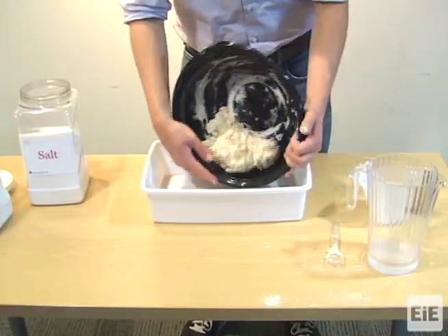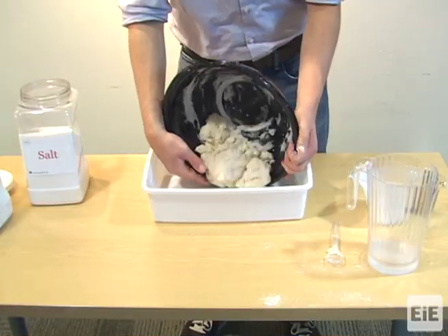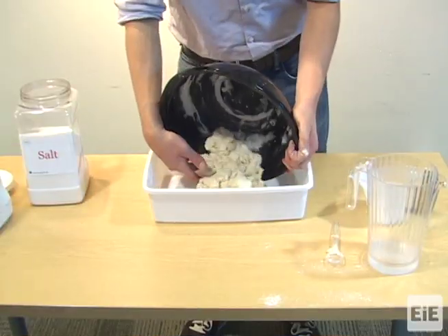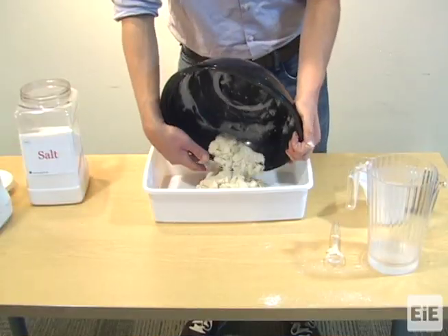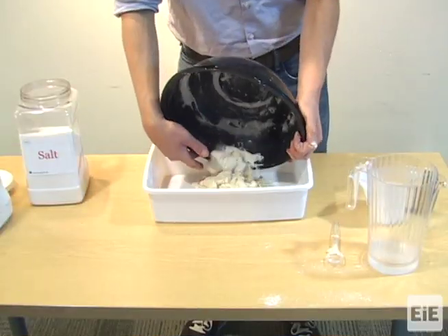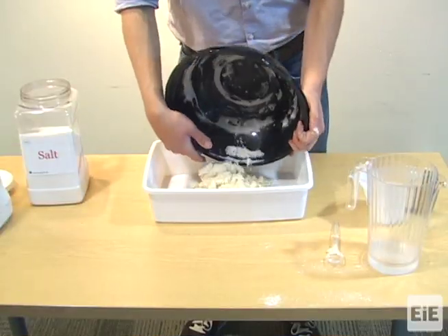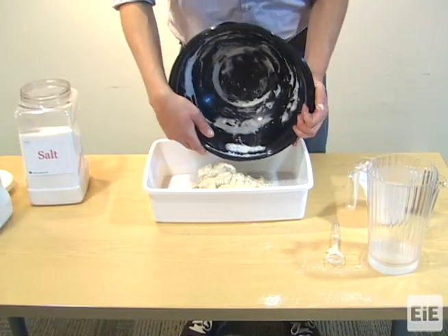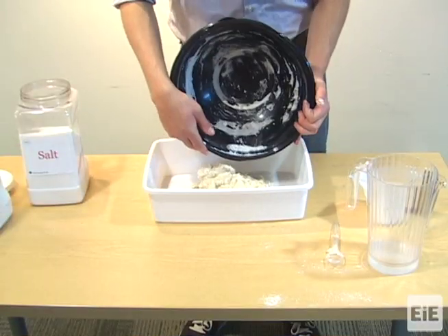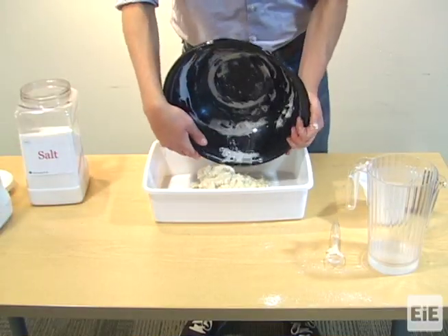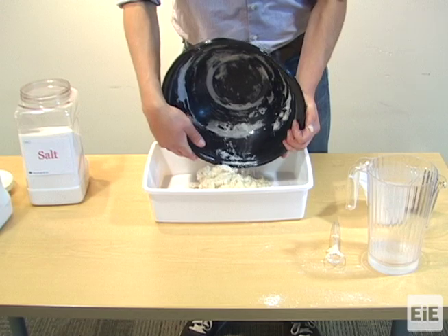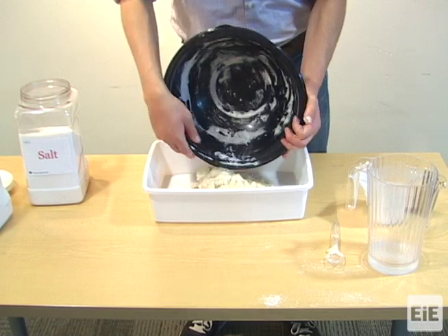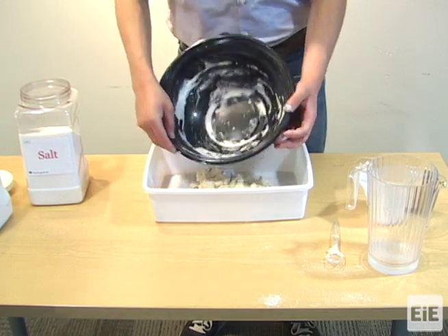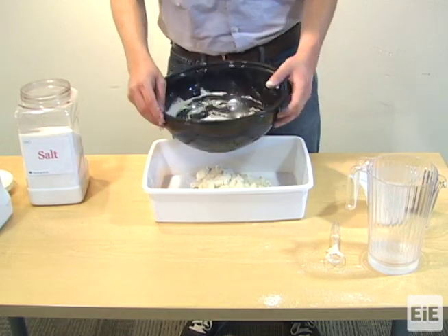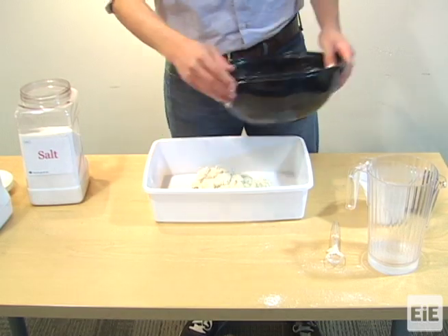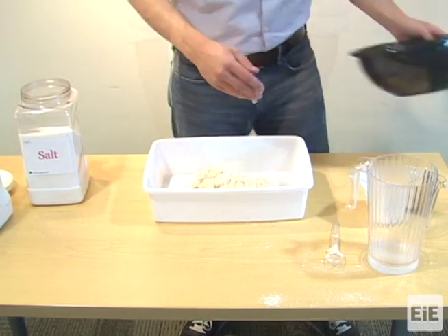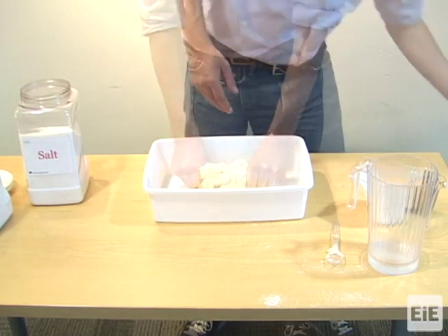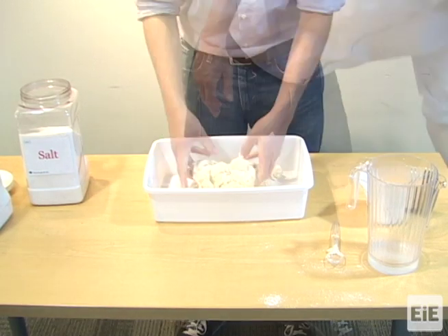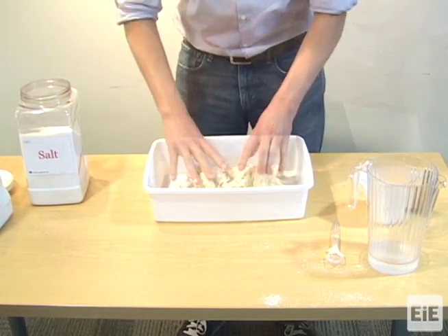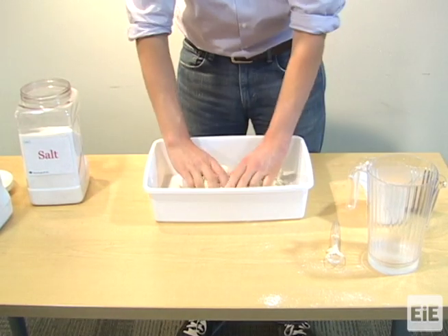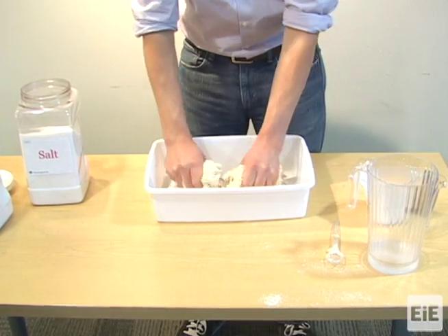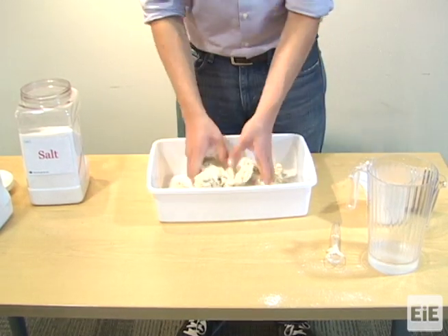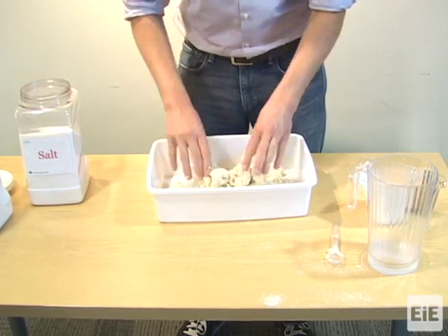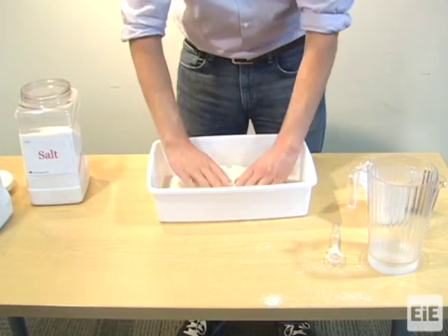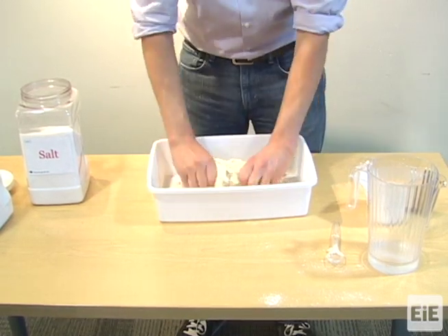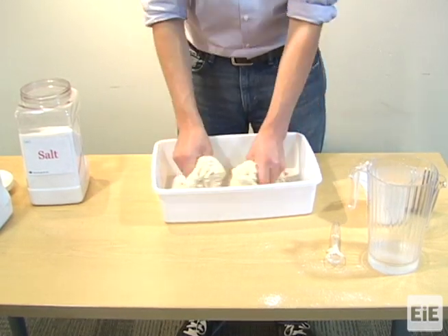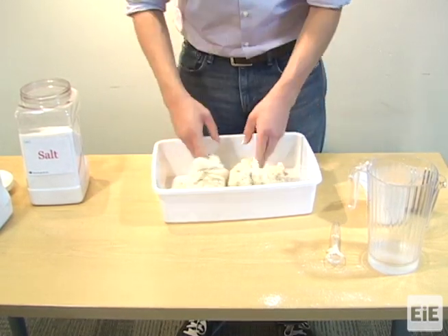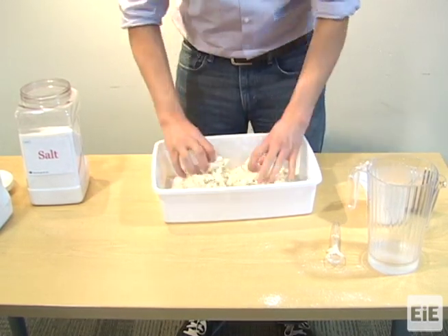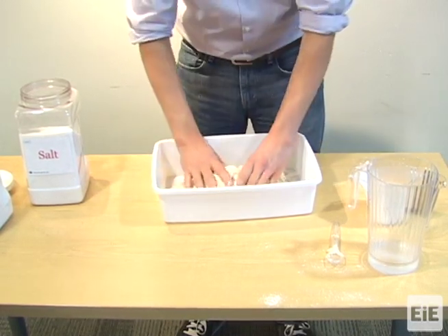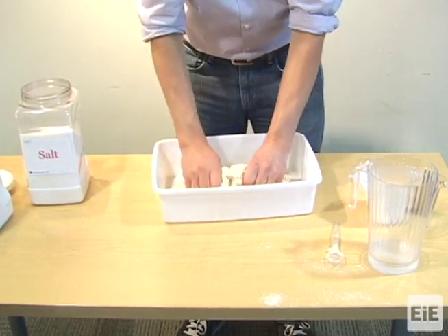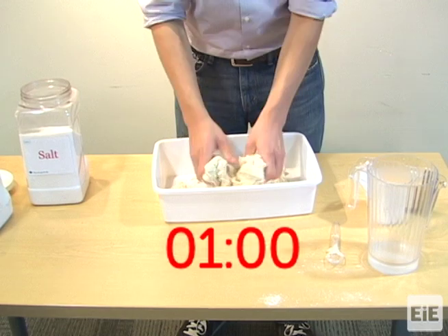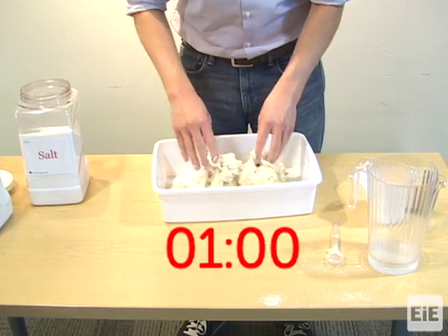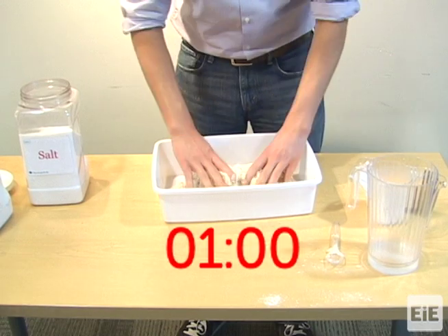Take the mixture out of the bowl and place it into the pan. Use your hands to knead for one minute.